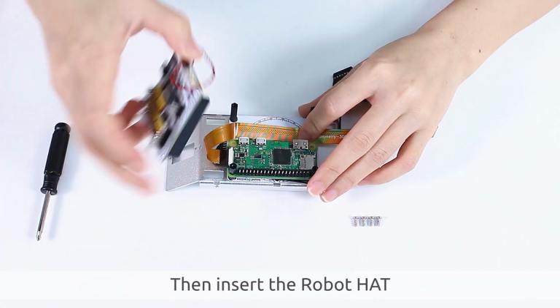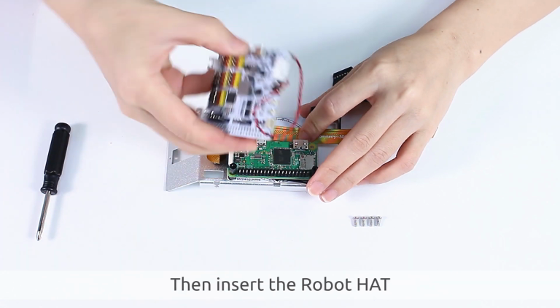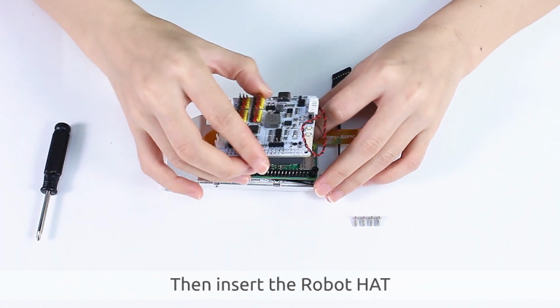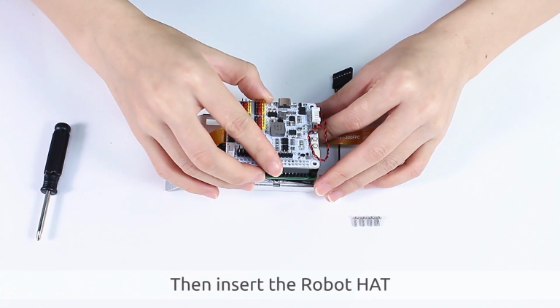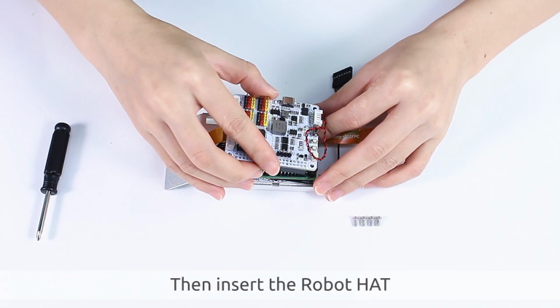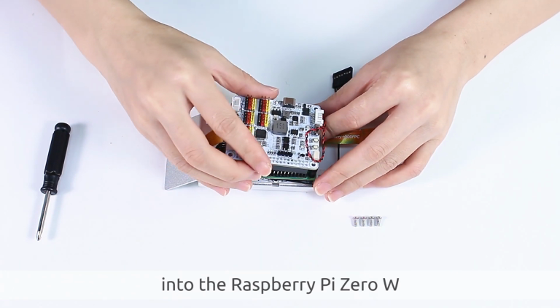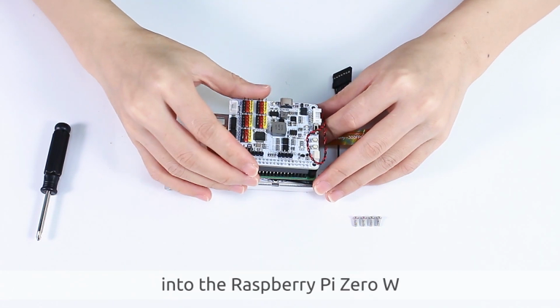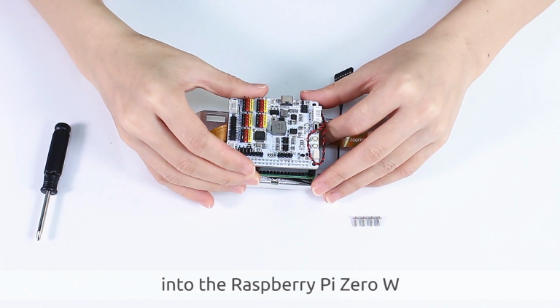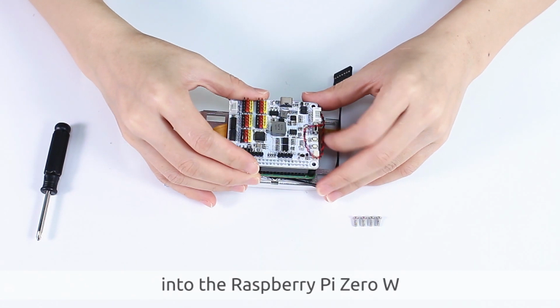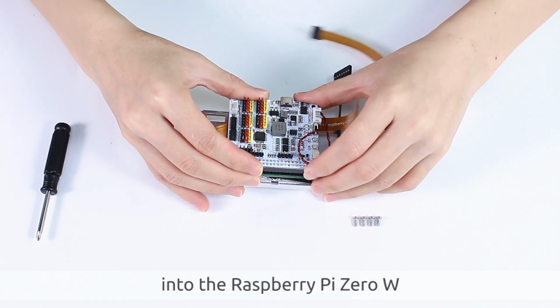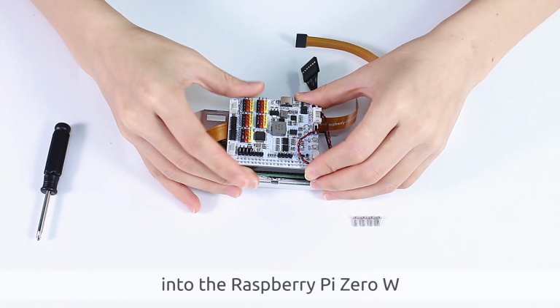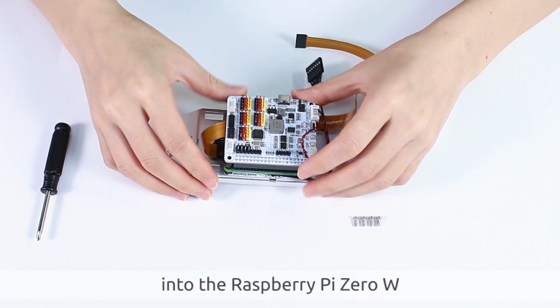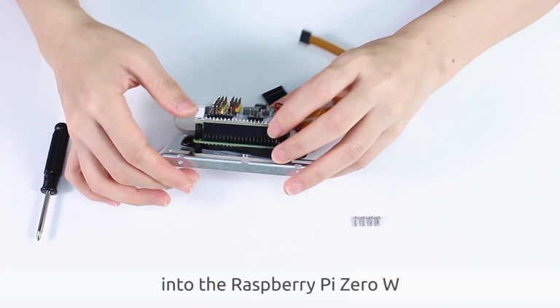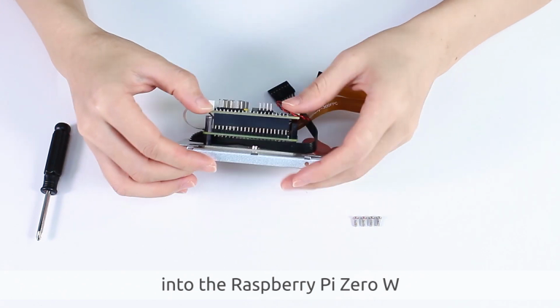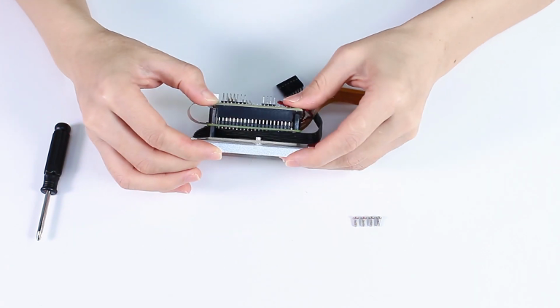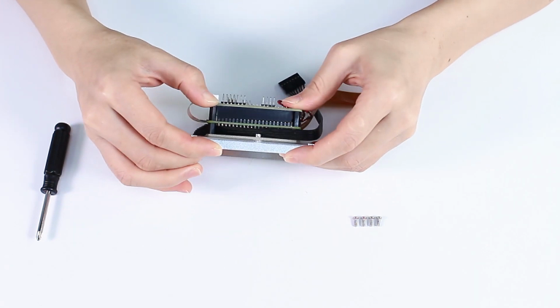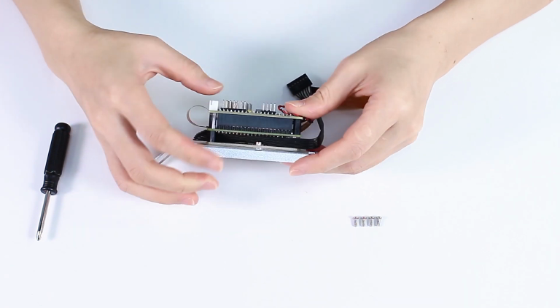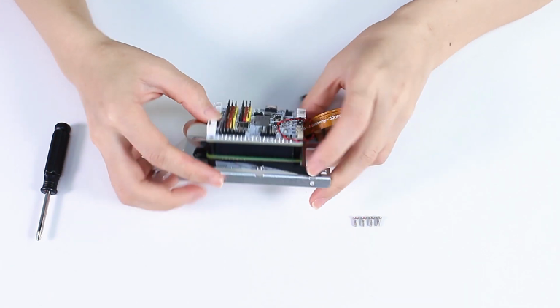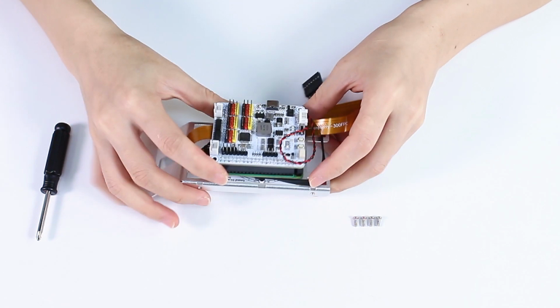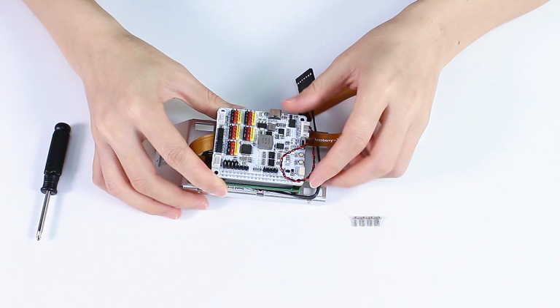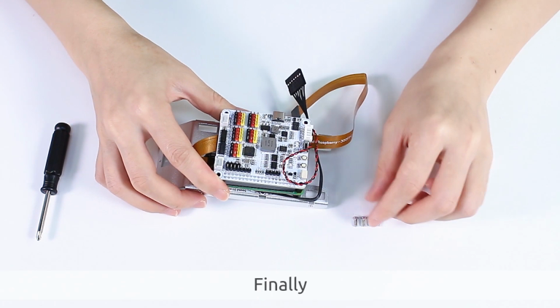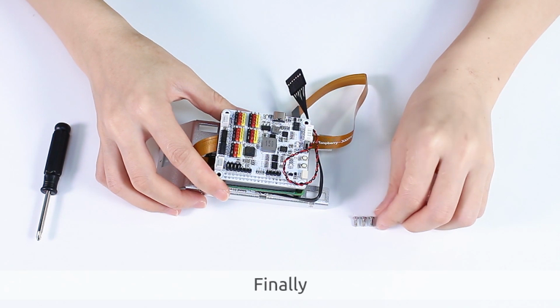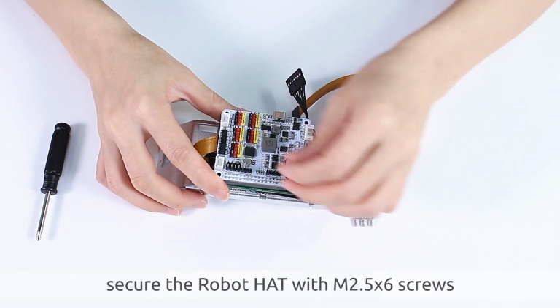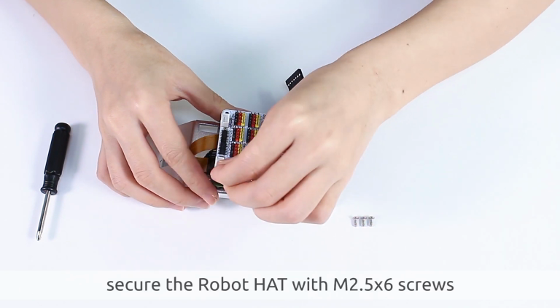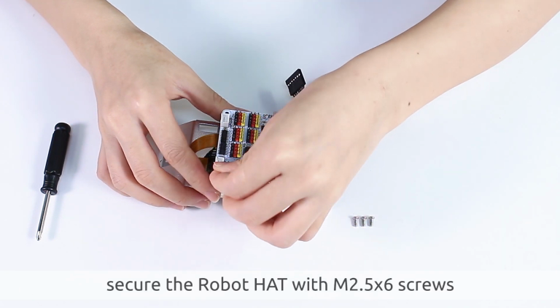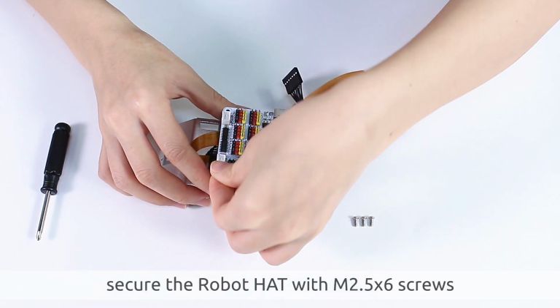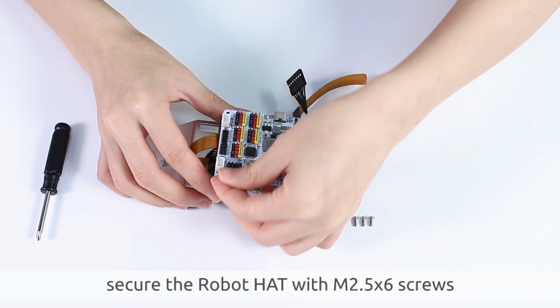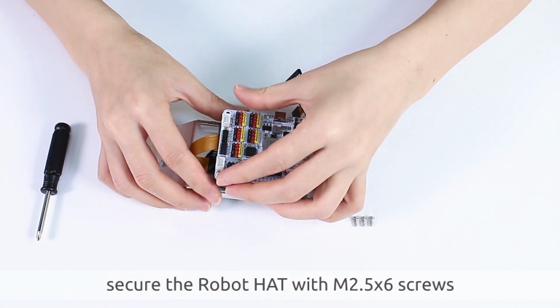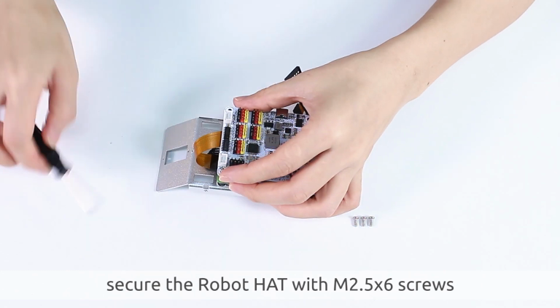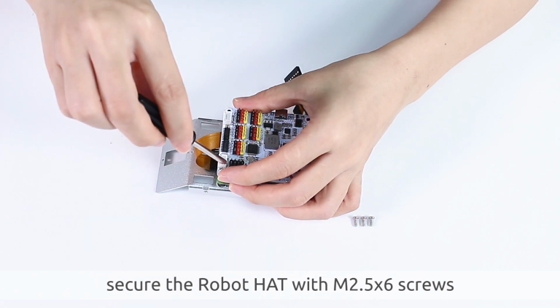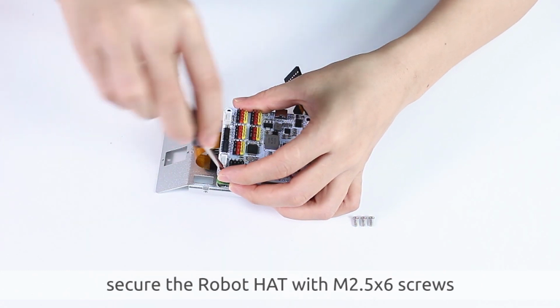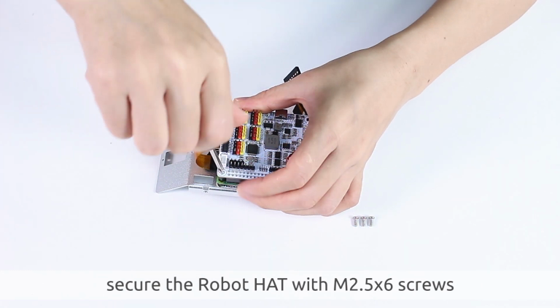Insert the robot hat into the Raspberry Pi Zero W. Finally, secure the robot hat with M2.5x6 screws.